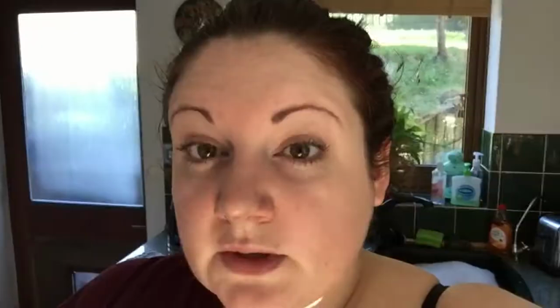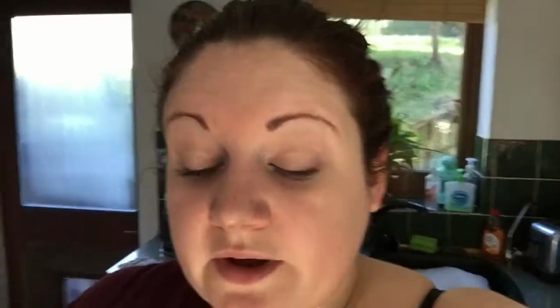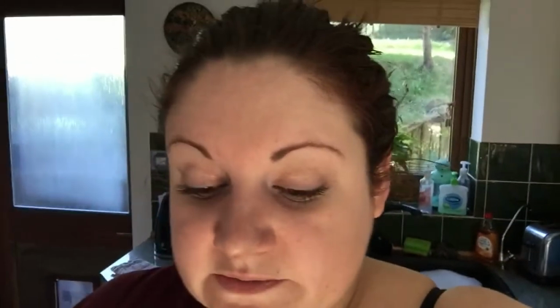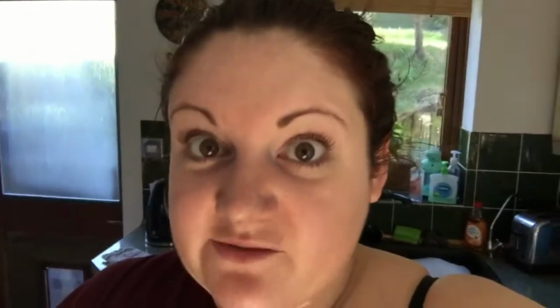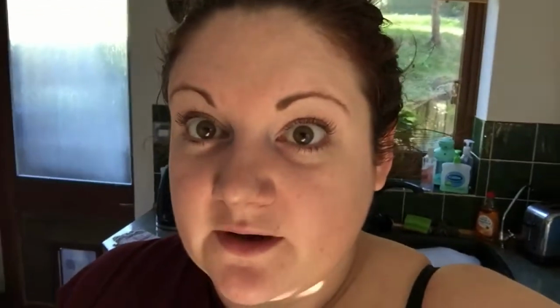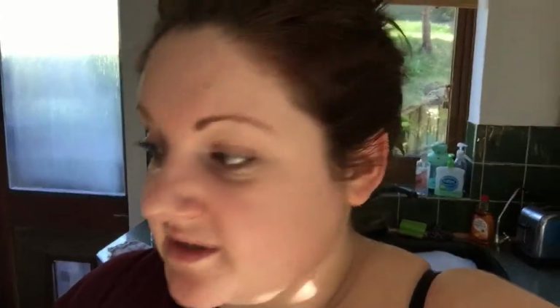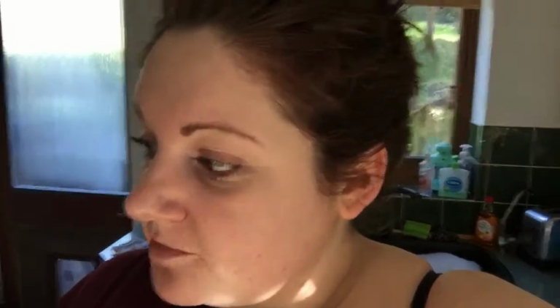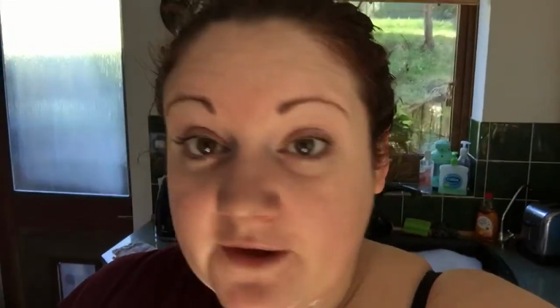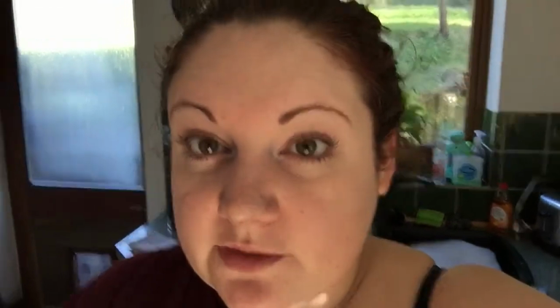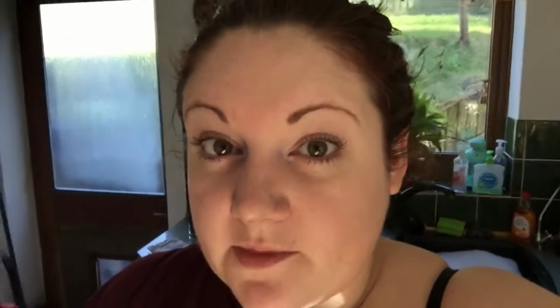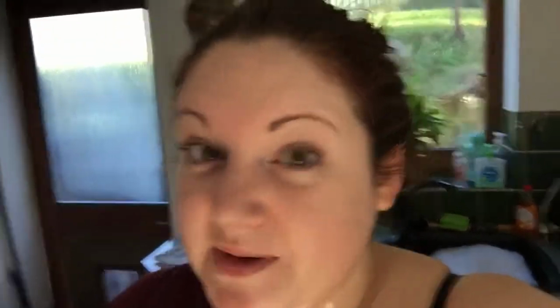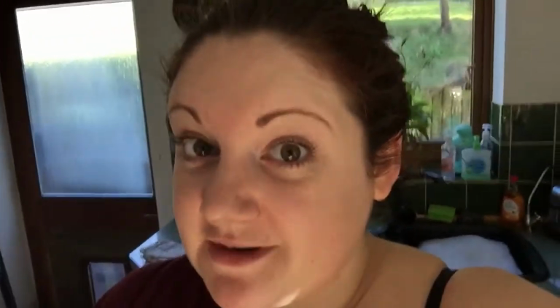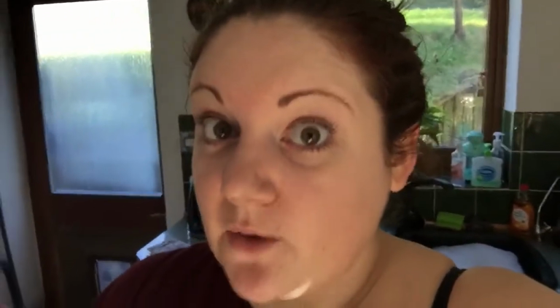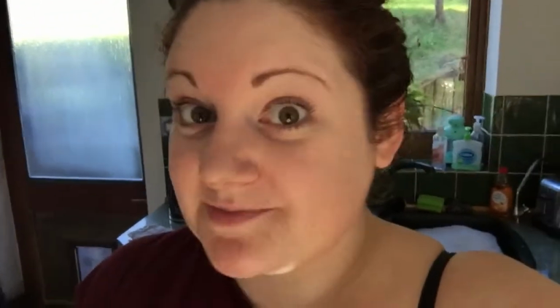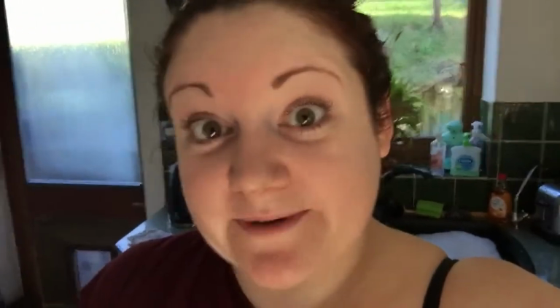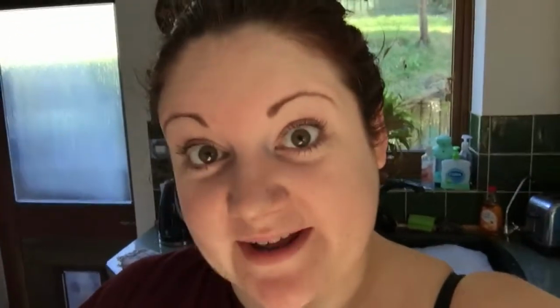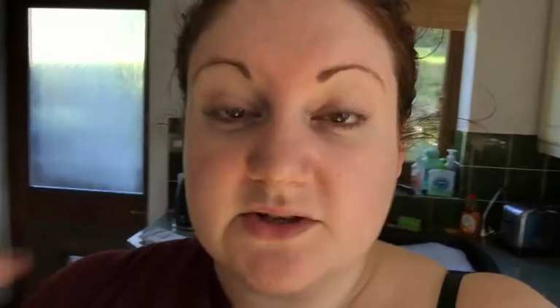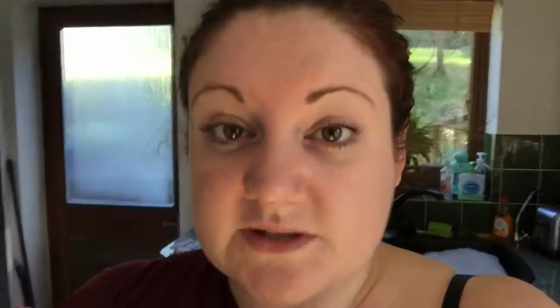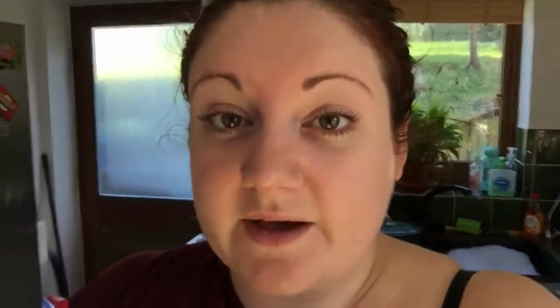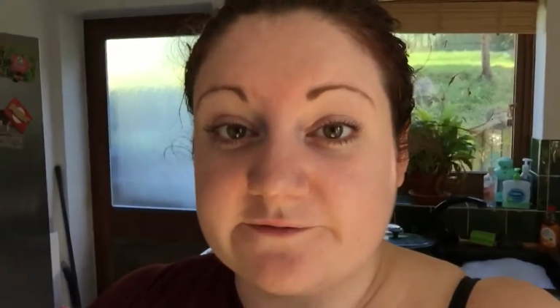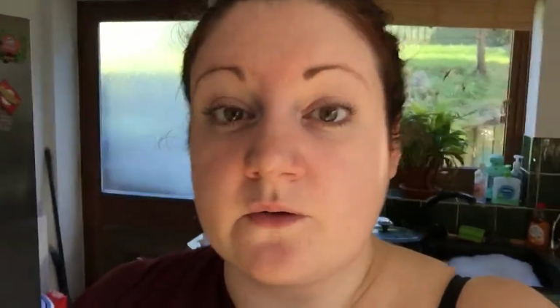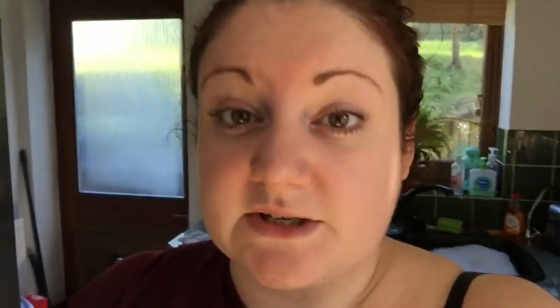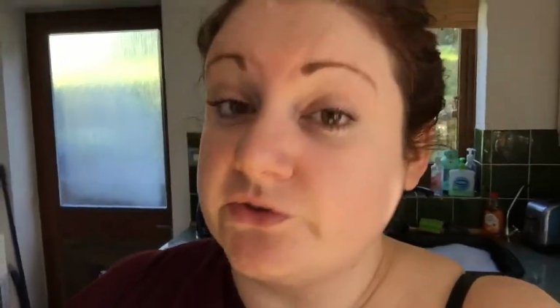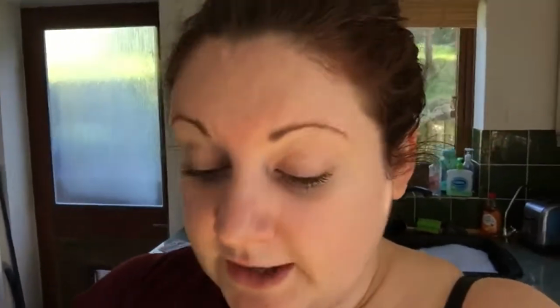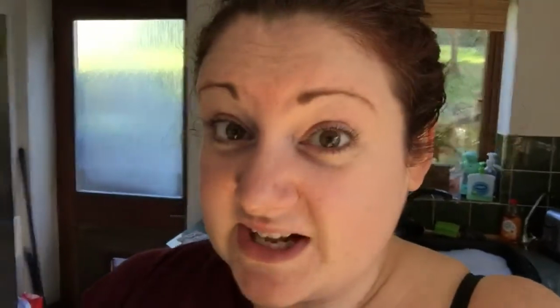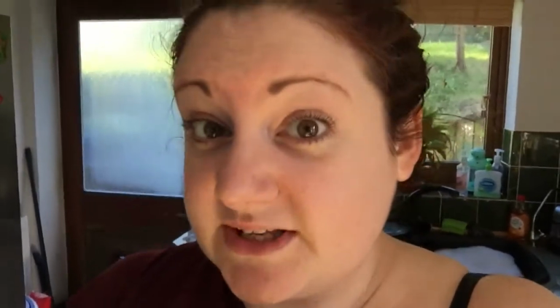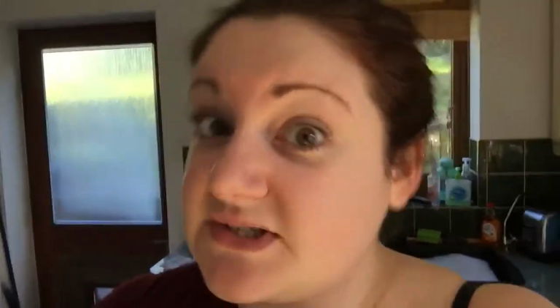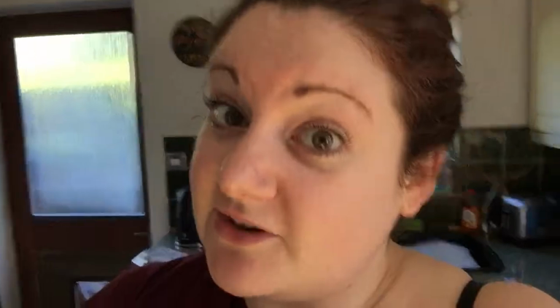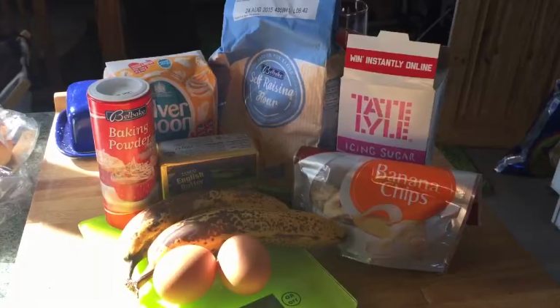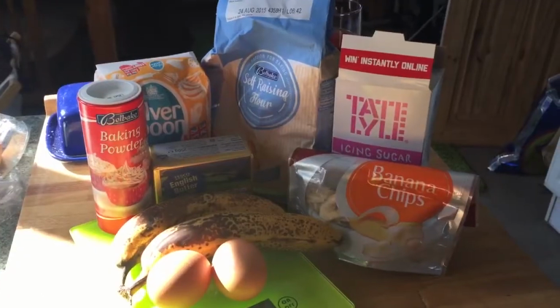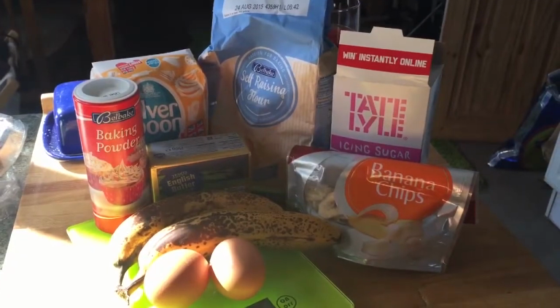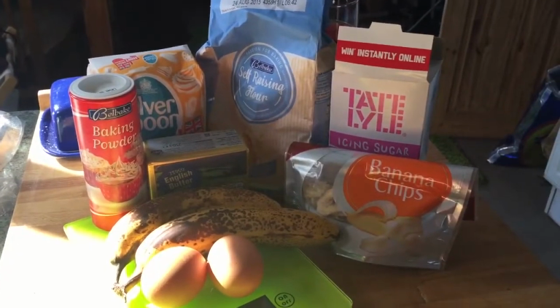So I've got some really ripe bananas — about five of them — so I thought the best way to get rid of them would be to make some banana bread. This recipe I actually found on BBC Good Food and it looked like a pretty easy one, so we'll give it a go. Here's all the stuff that you'll need.